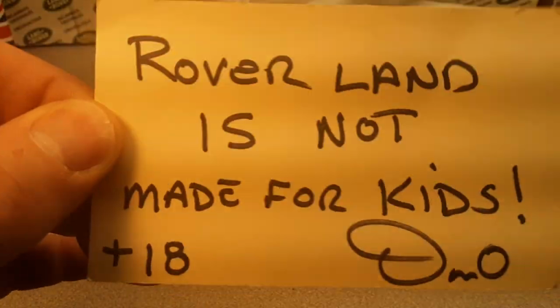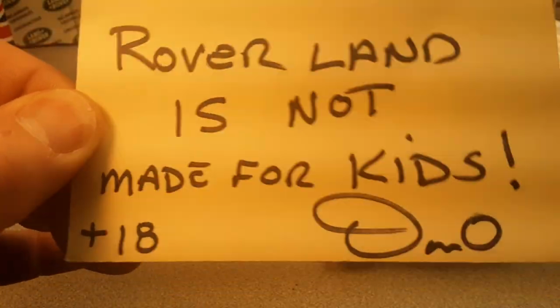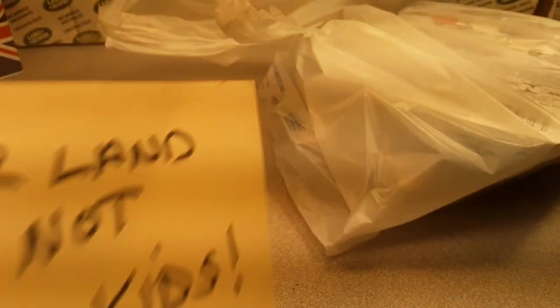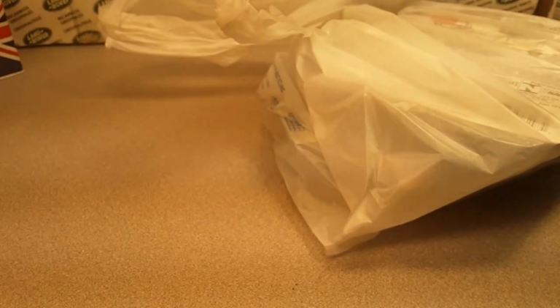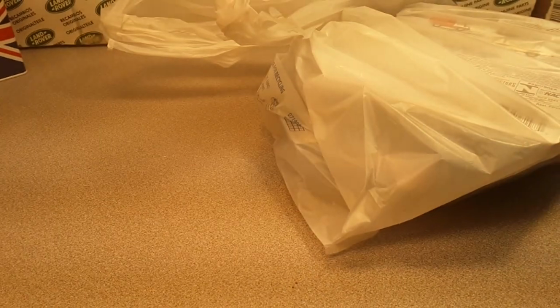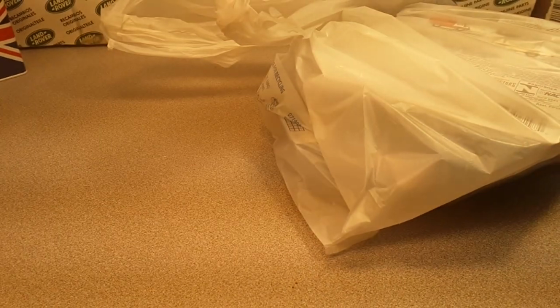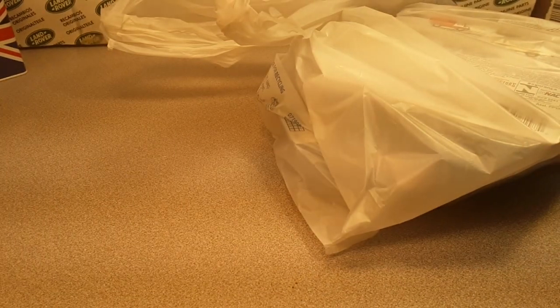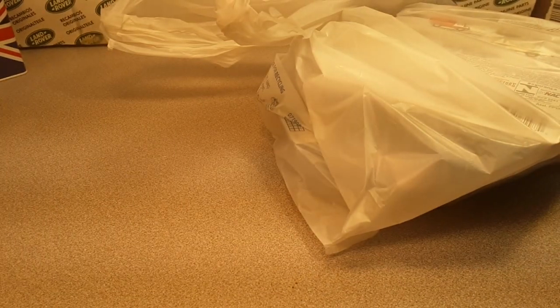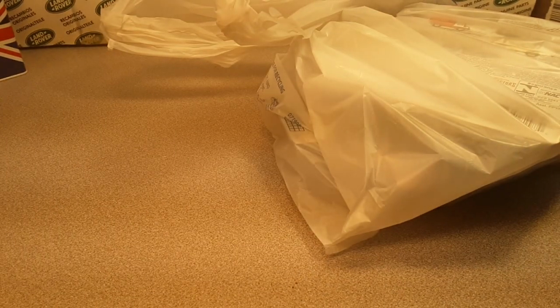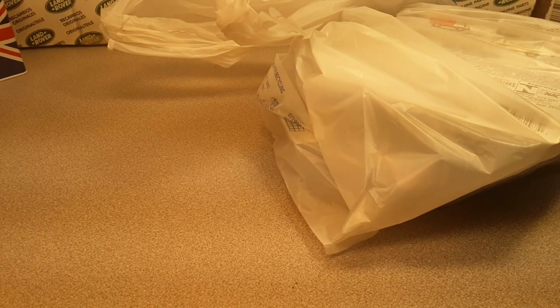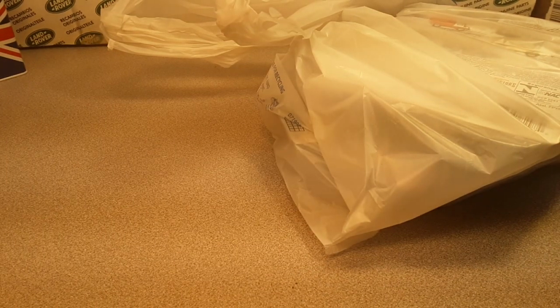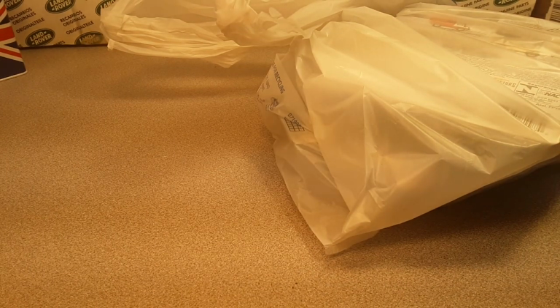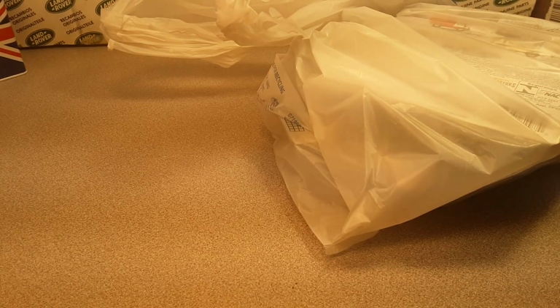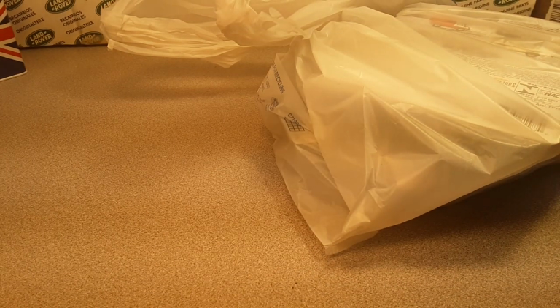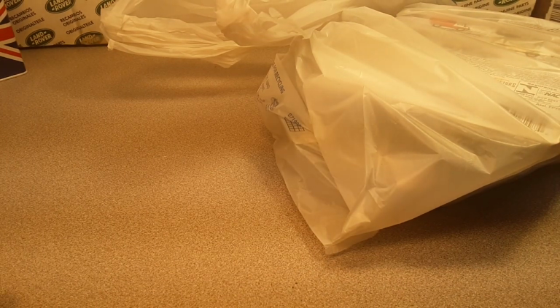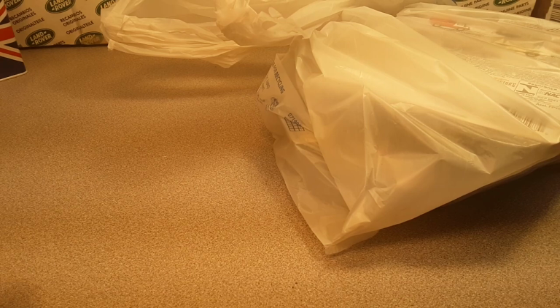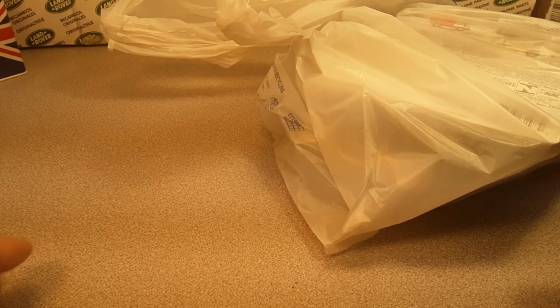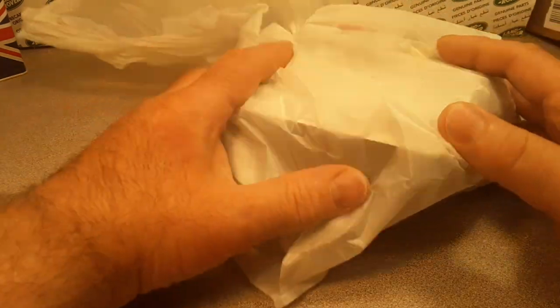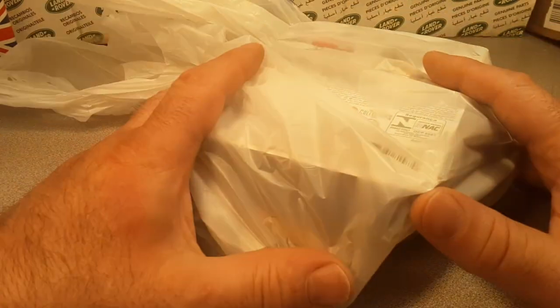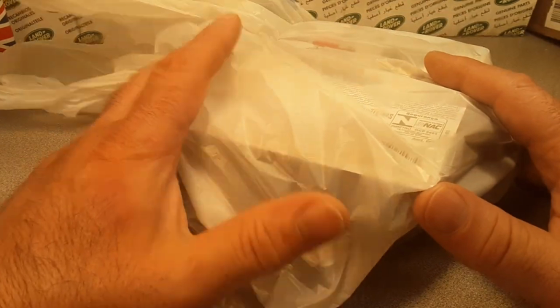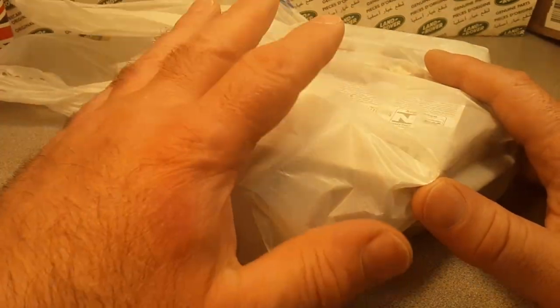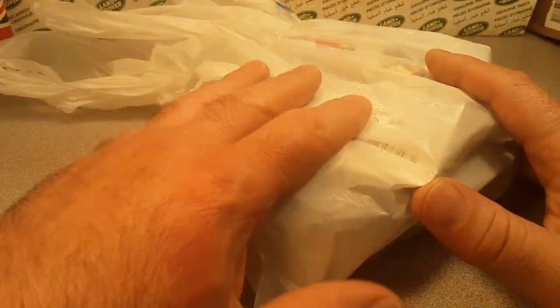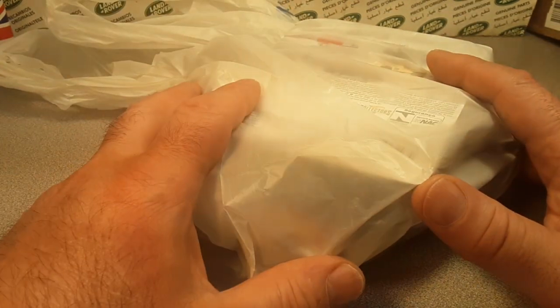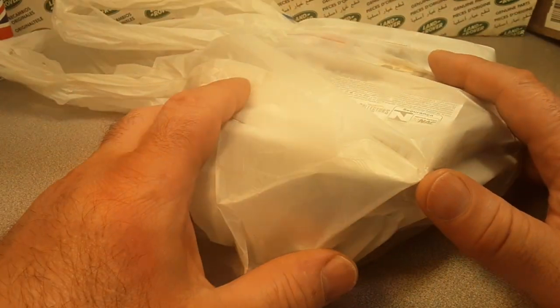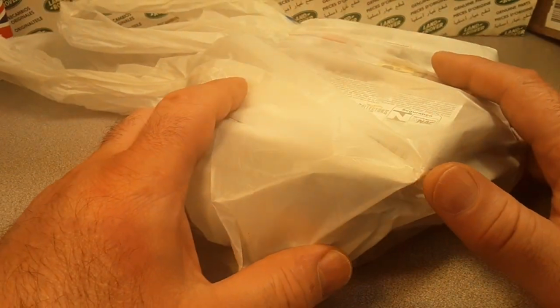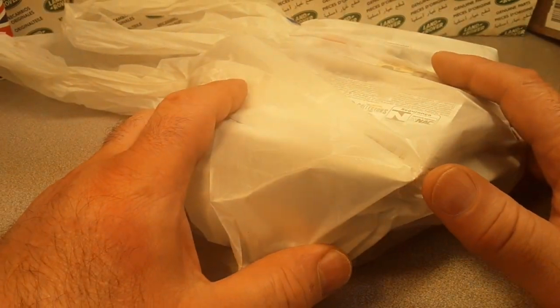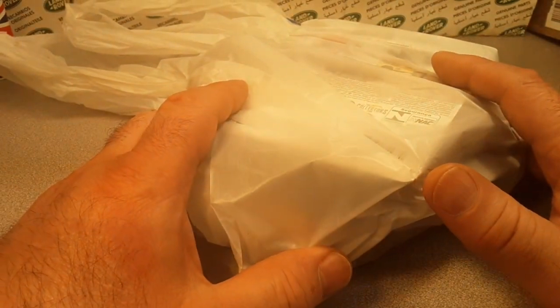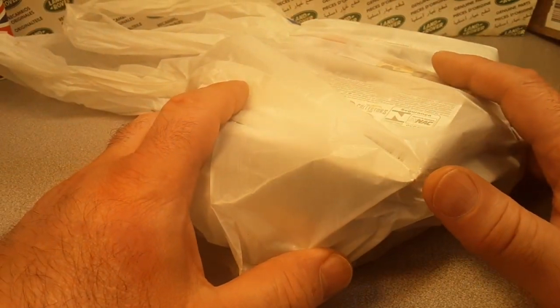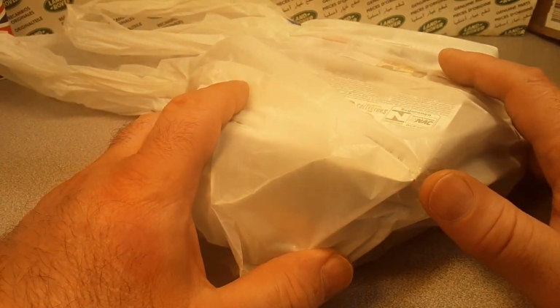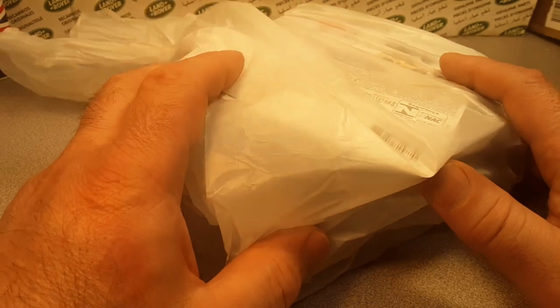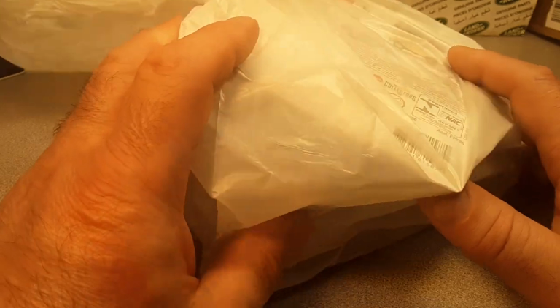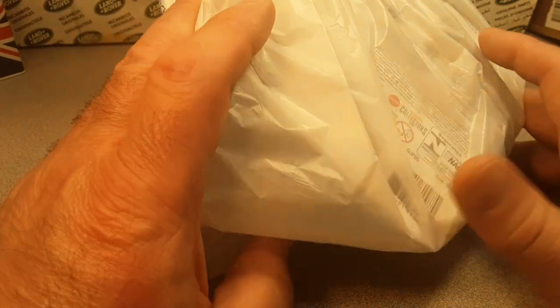Good day, good day! How the heck are ya? Welcome to Roverland, one-off Wednesday, and it's an unboxing with a bag.